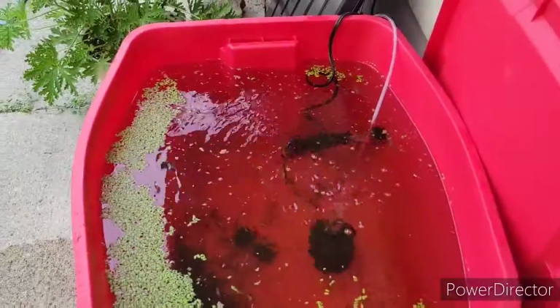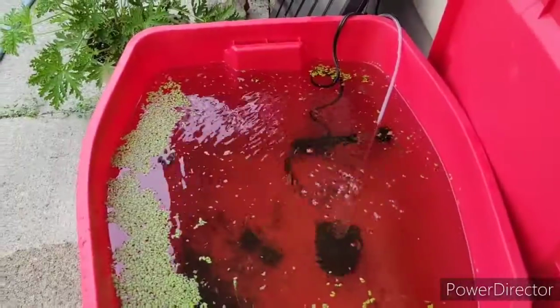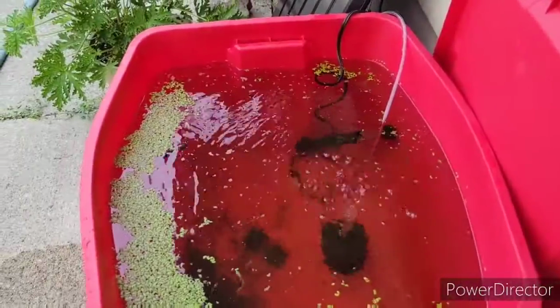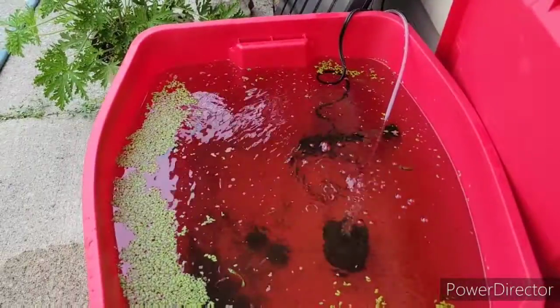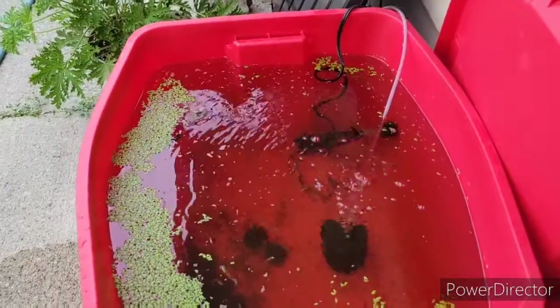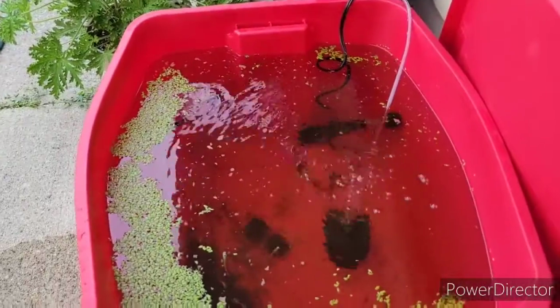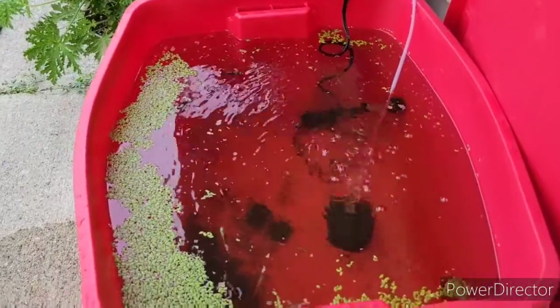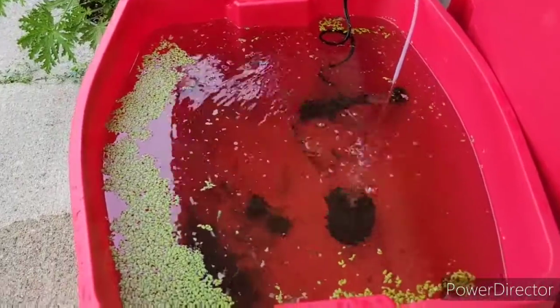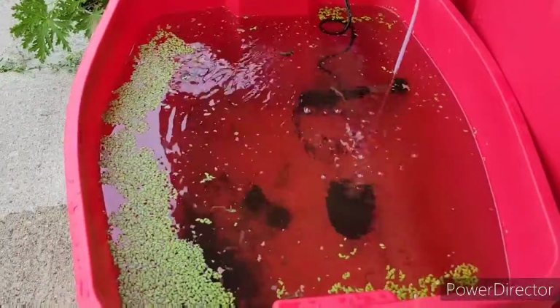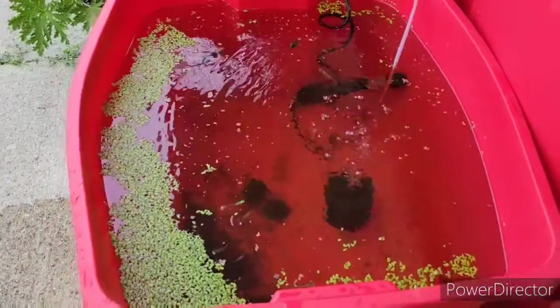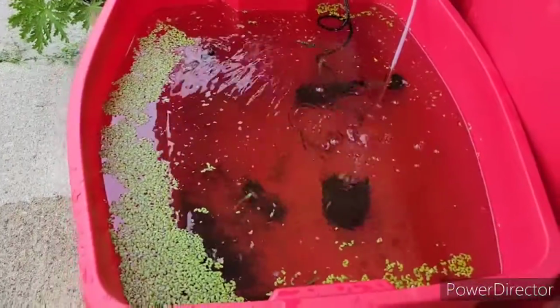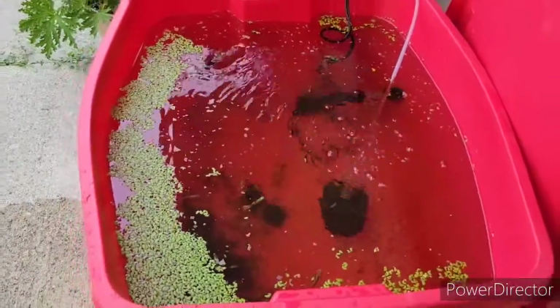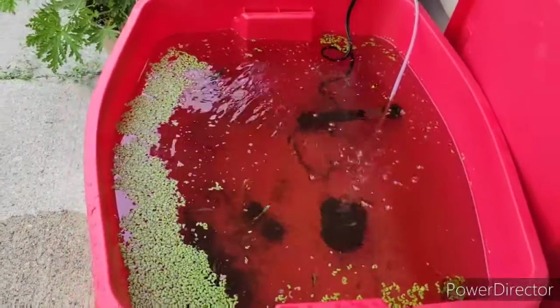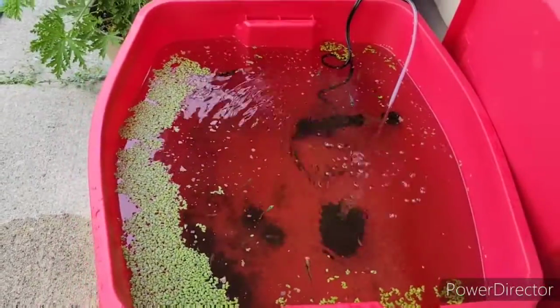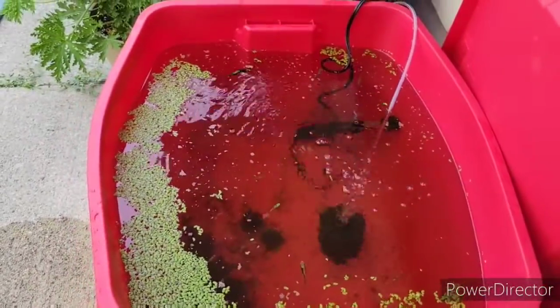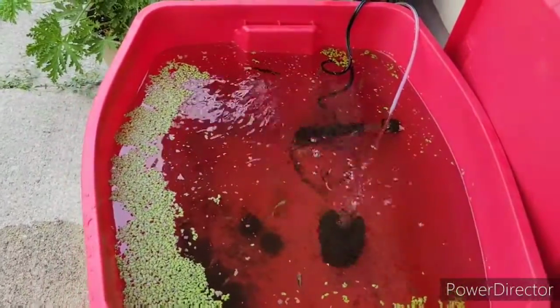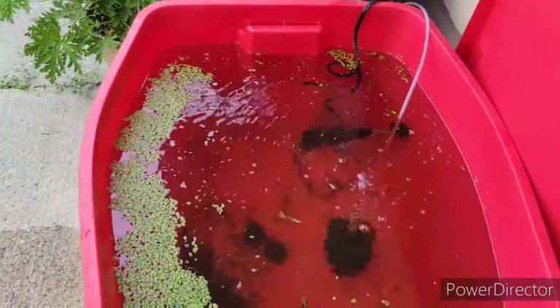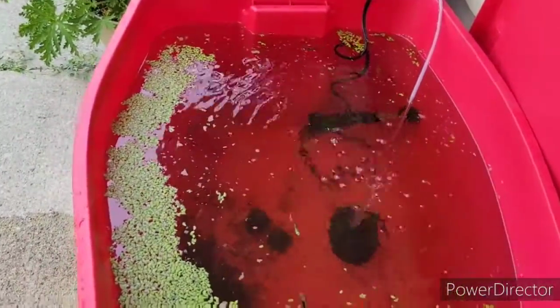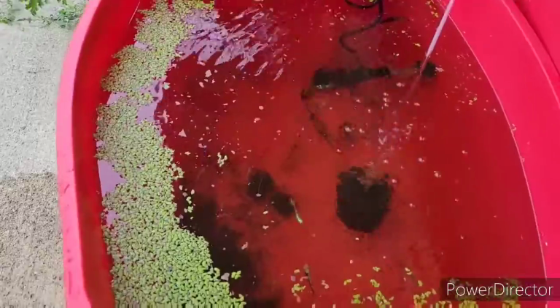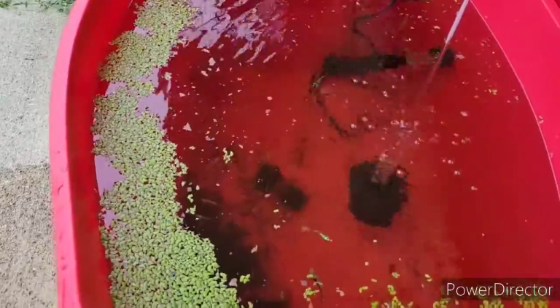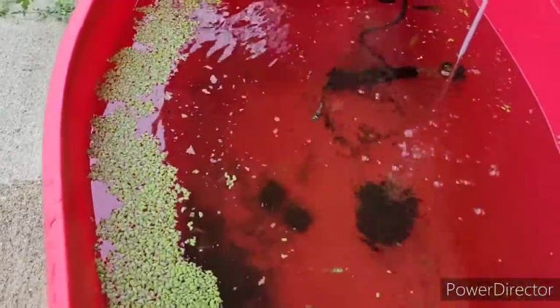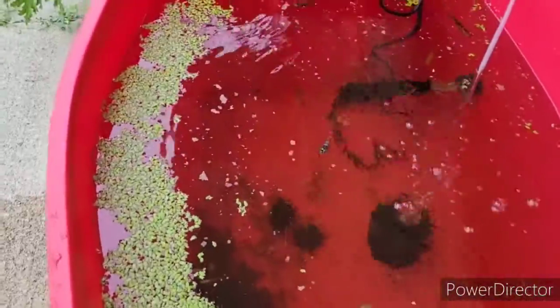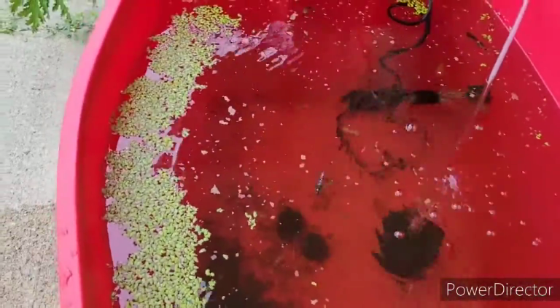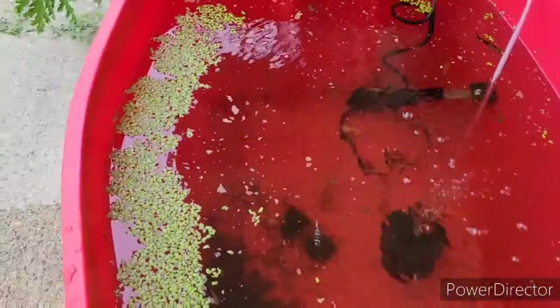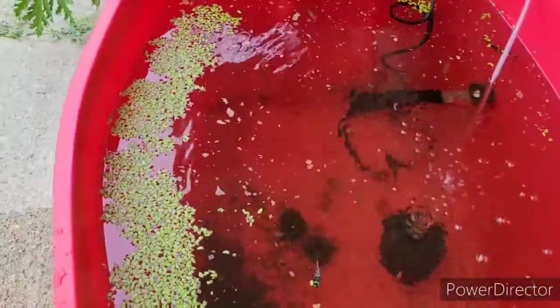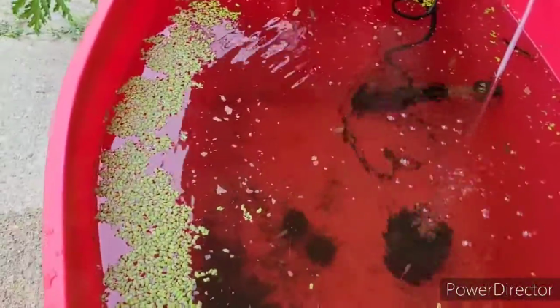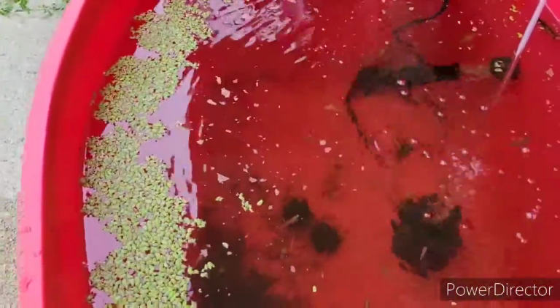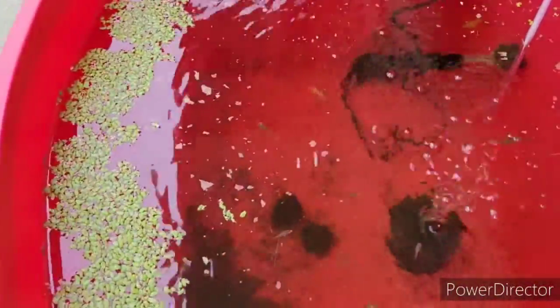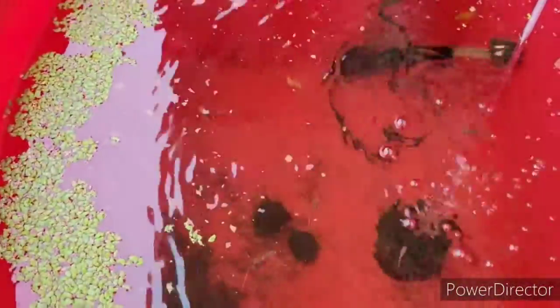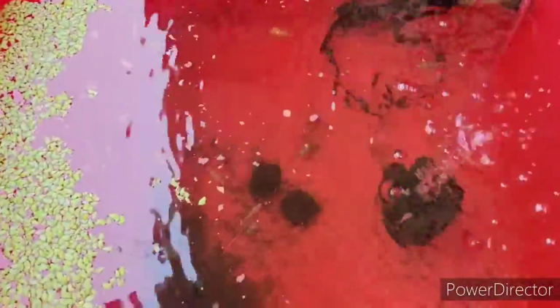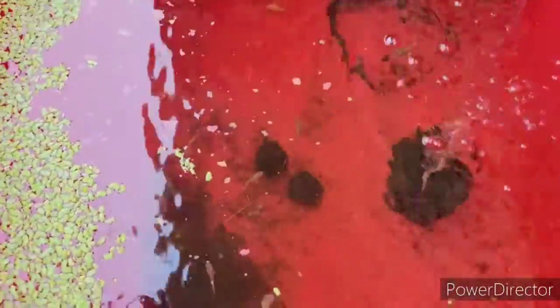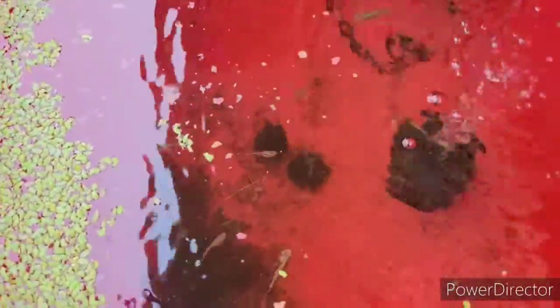Hi guys, here is my tub outside. We can now see the fish. I just fed them, so I can see that everybody is okay.